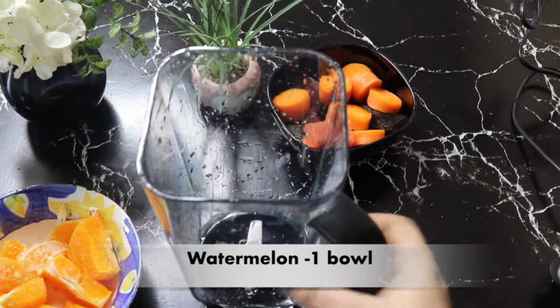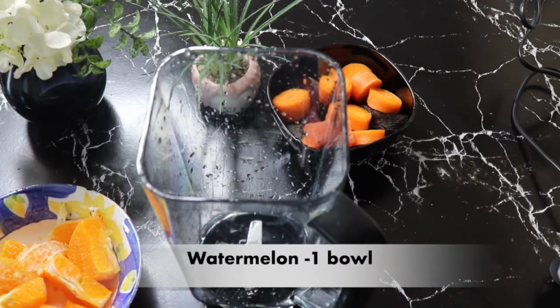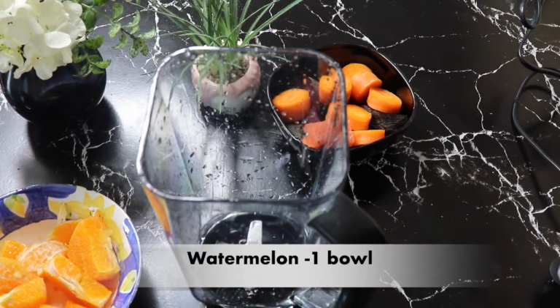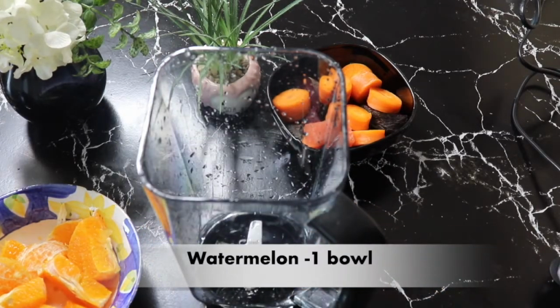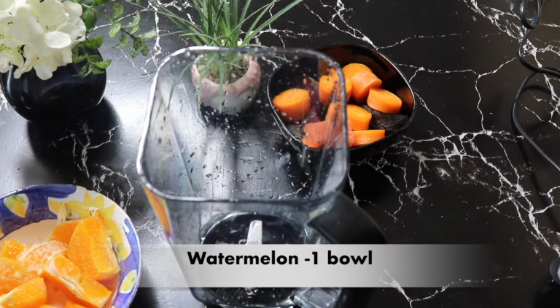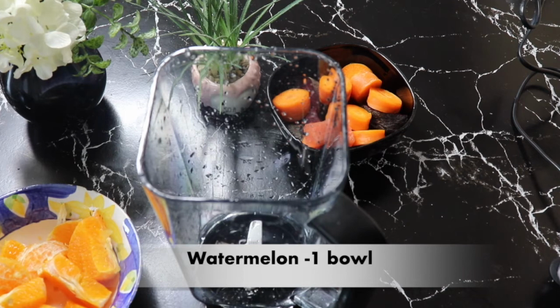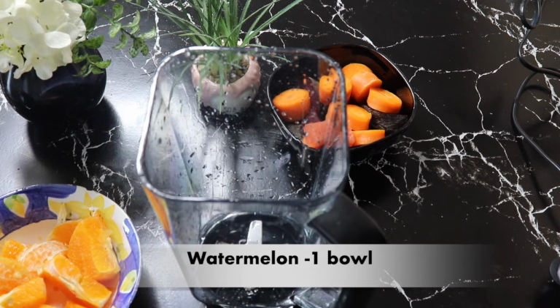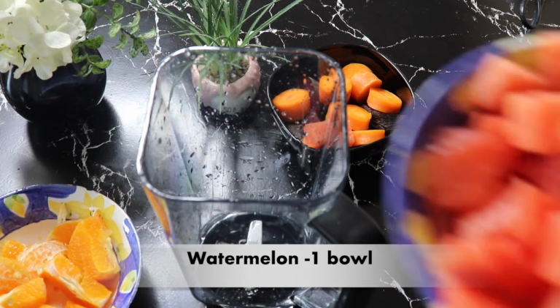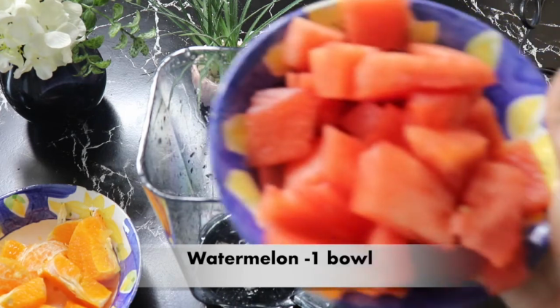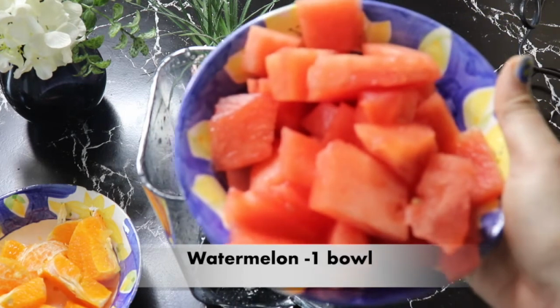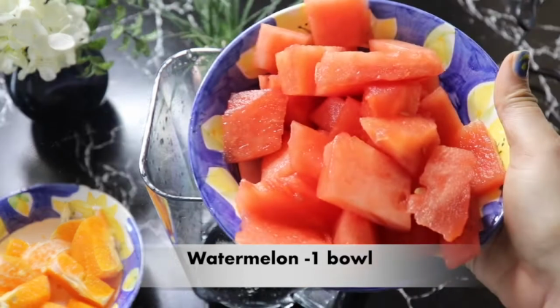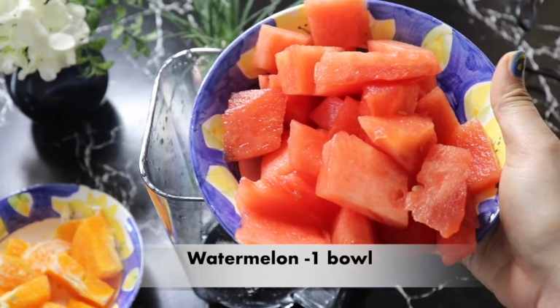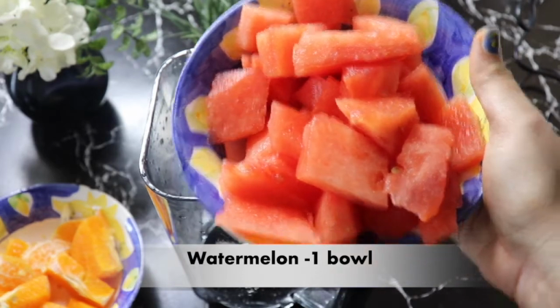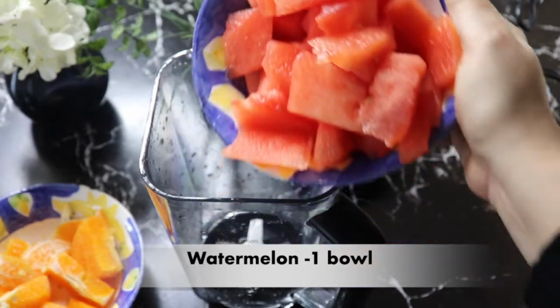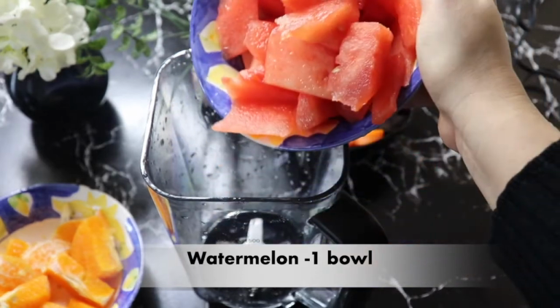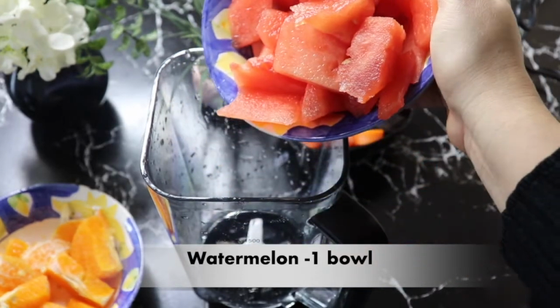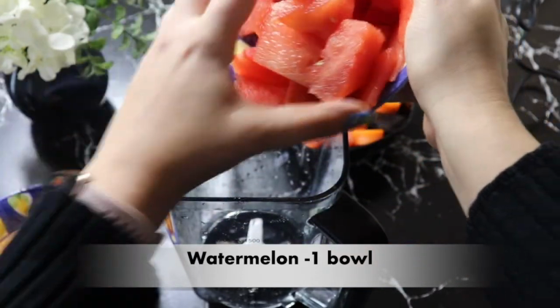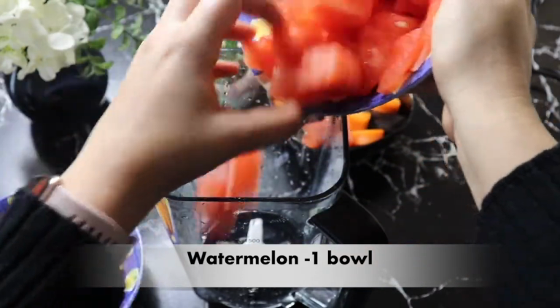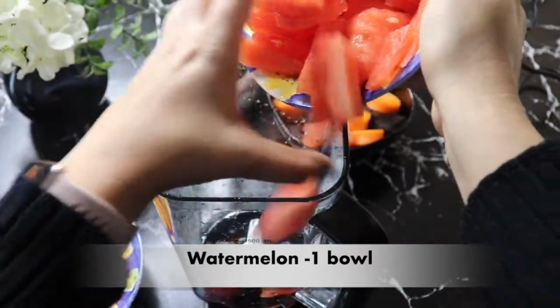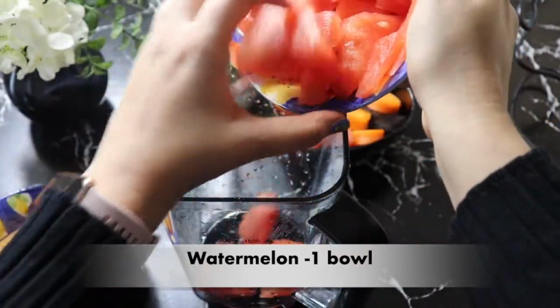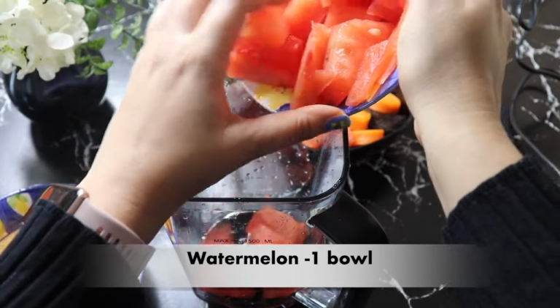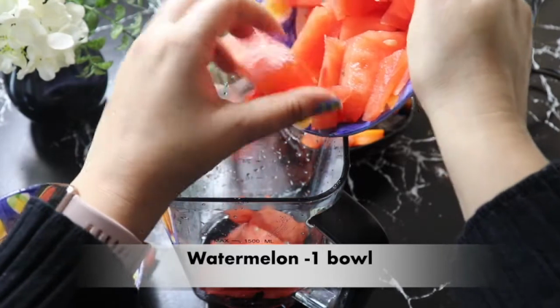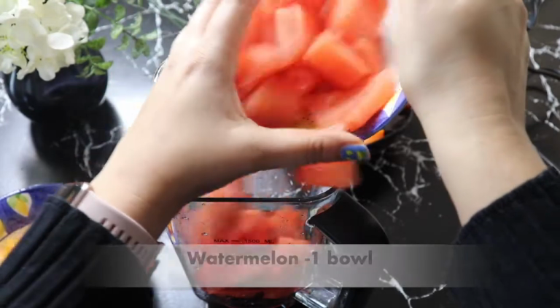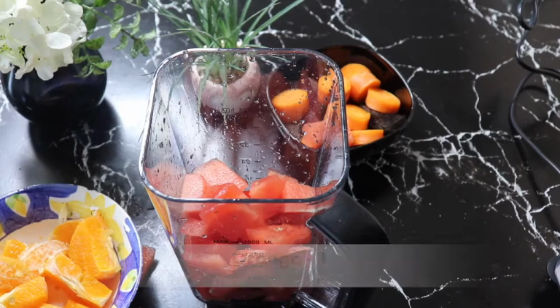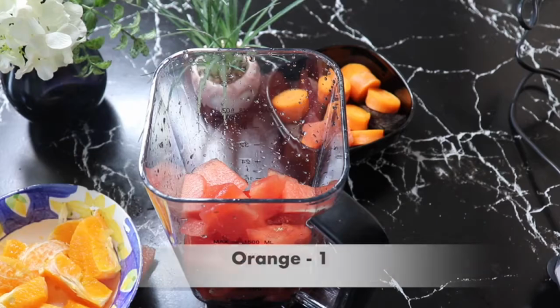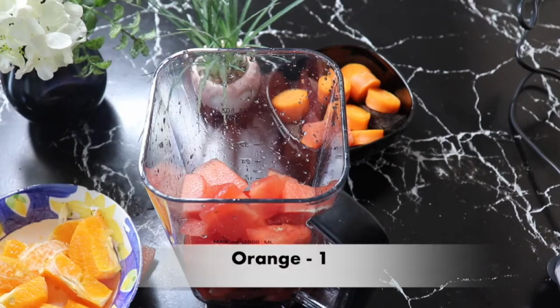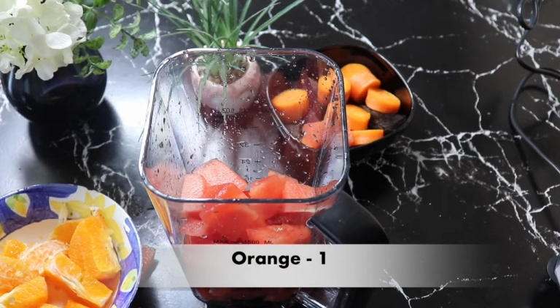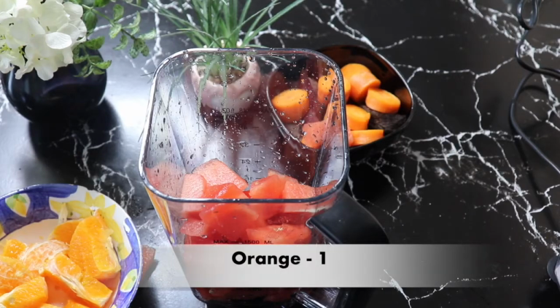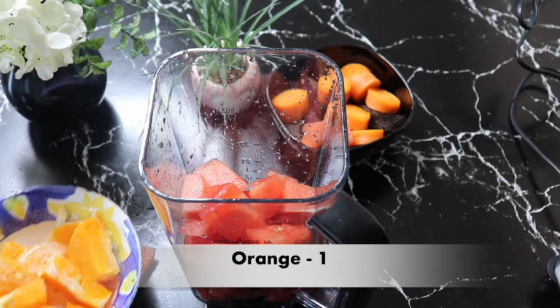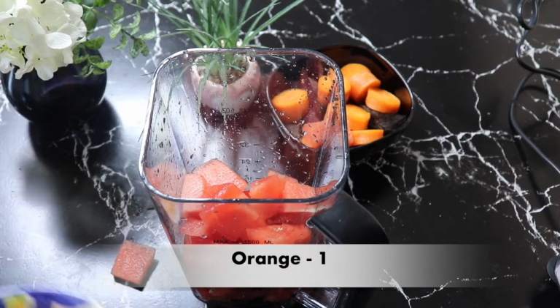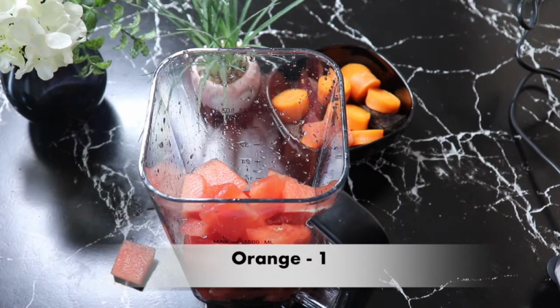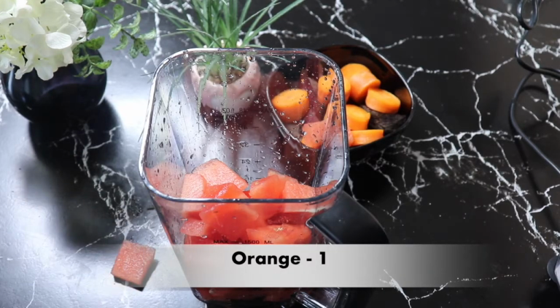You can also make it with a juicer. Here I have brought a bowl of watermelon. There are minerals and antioxidants which detoxify the body and reduce belly fat.